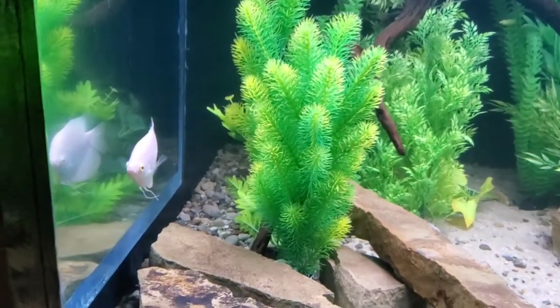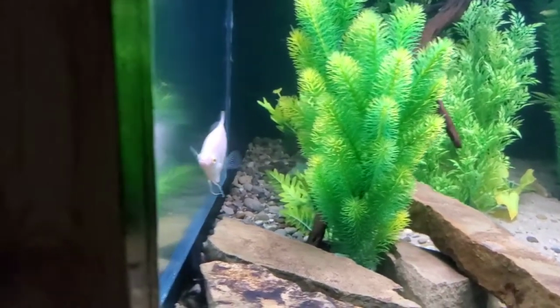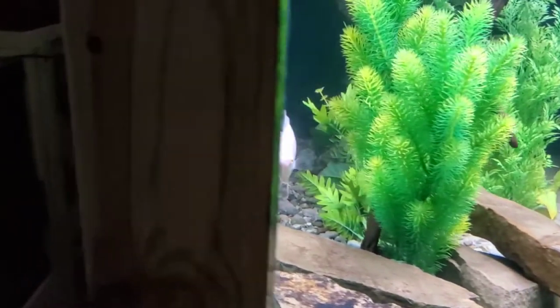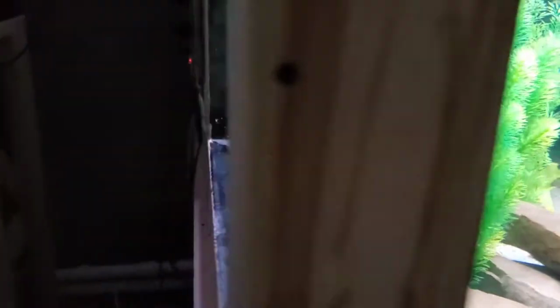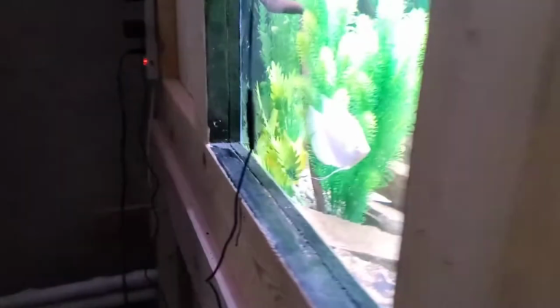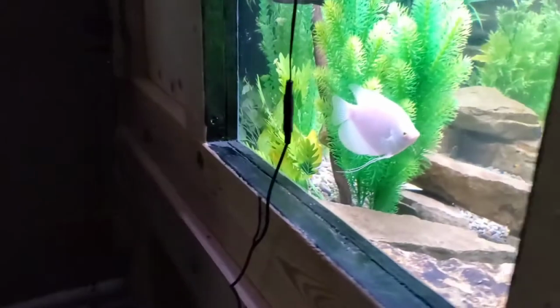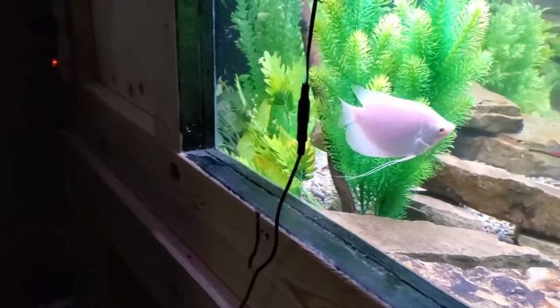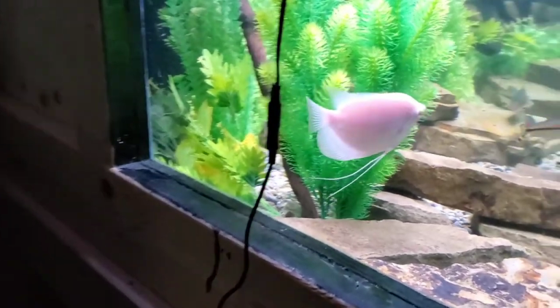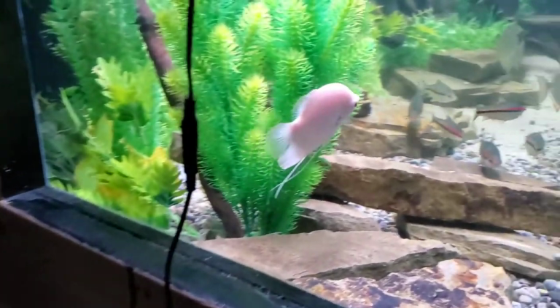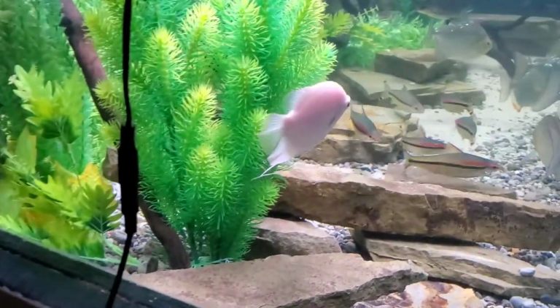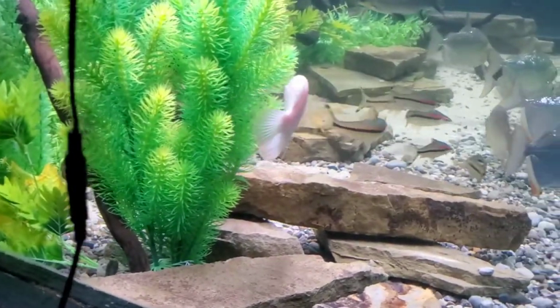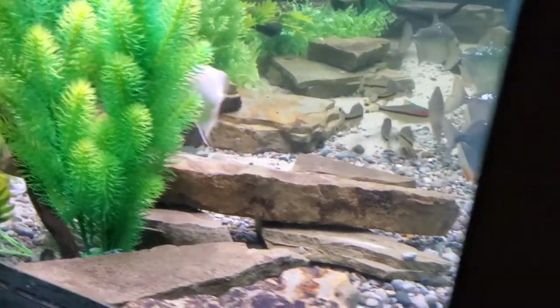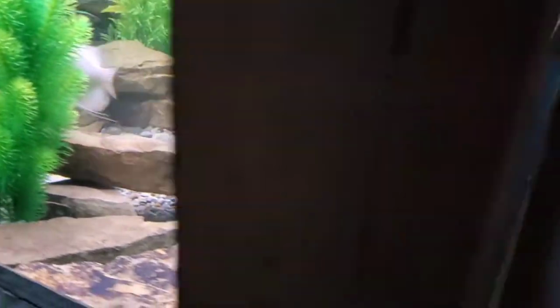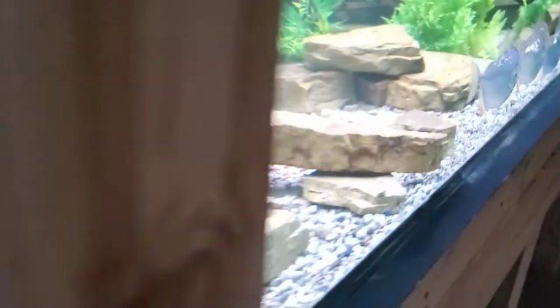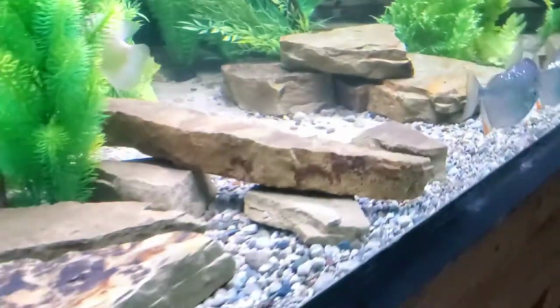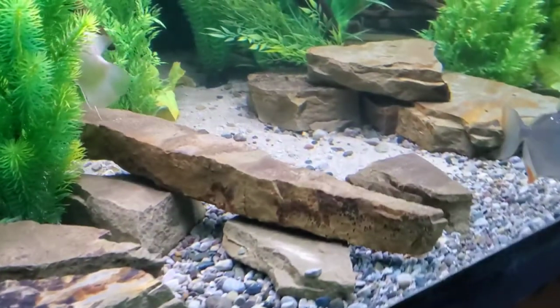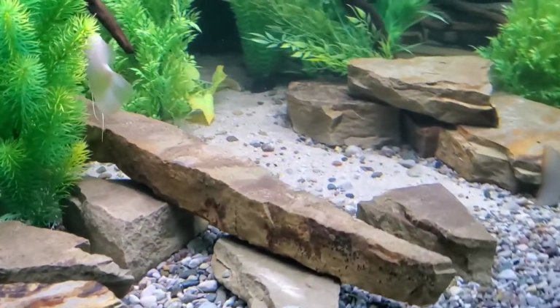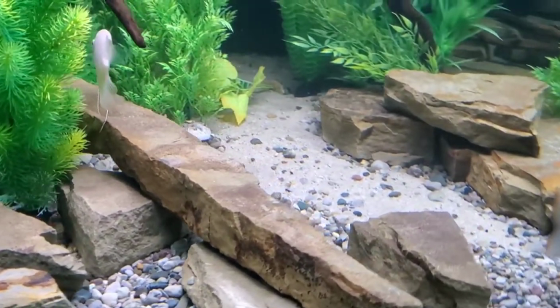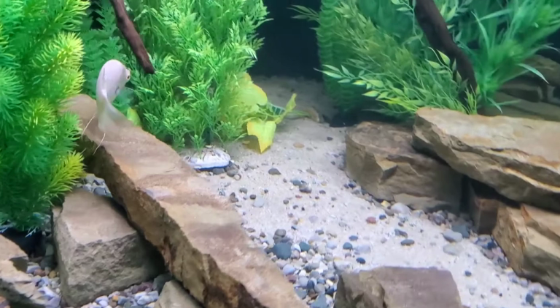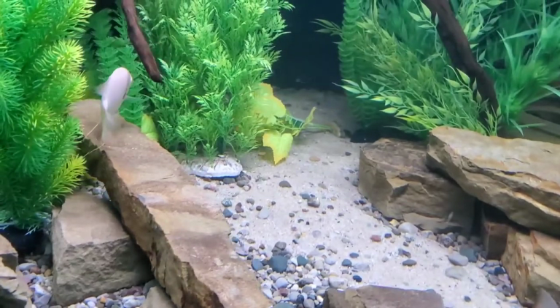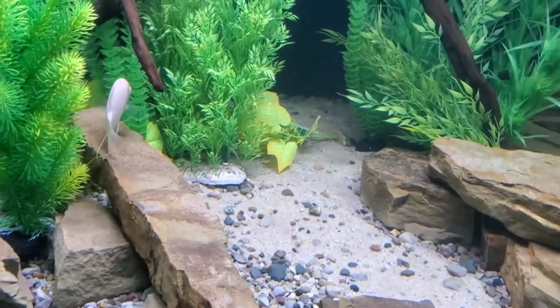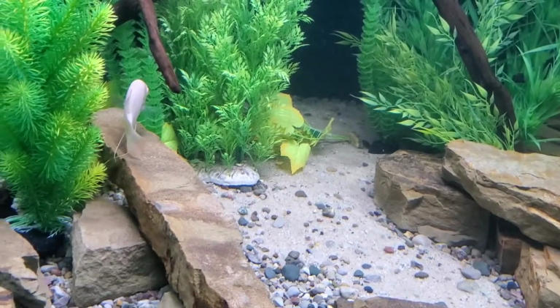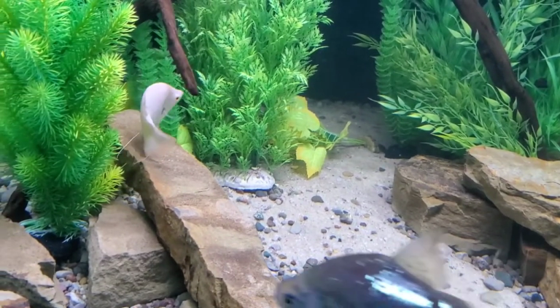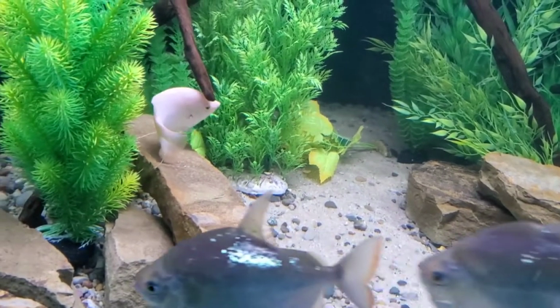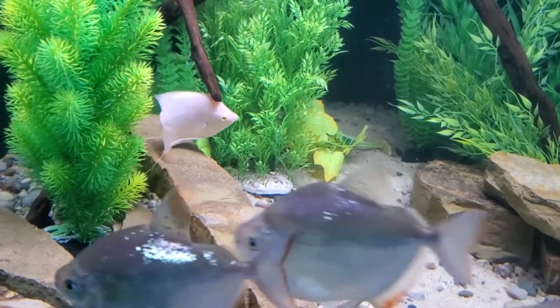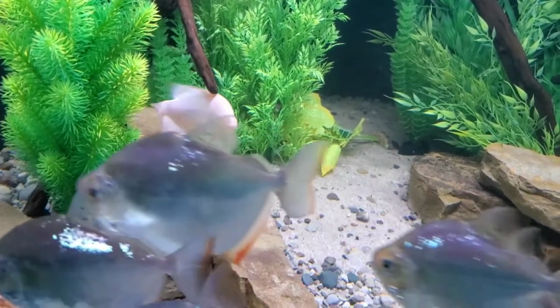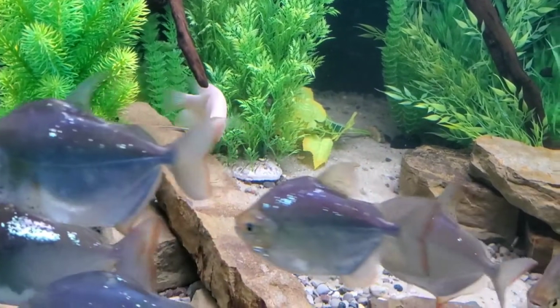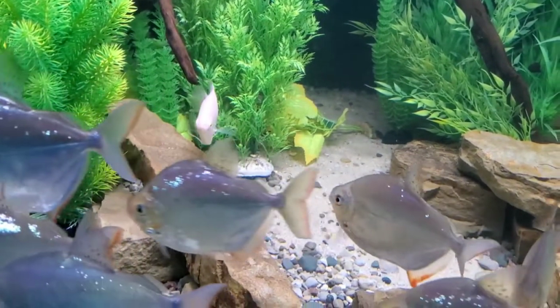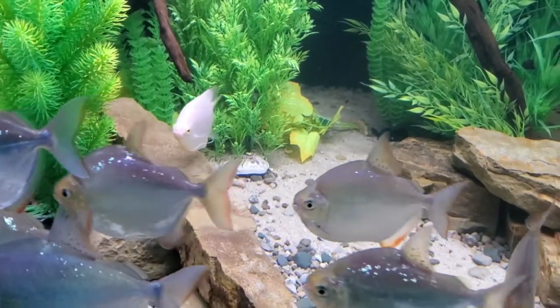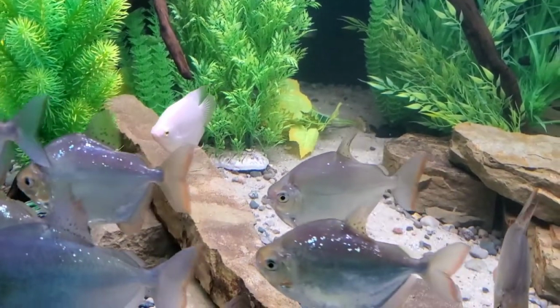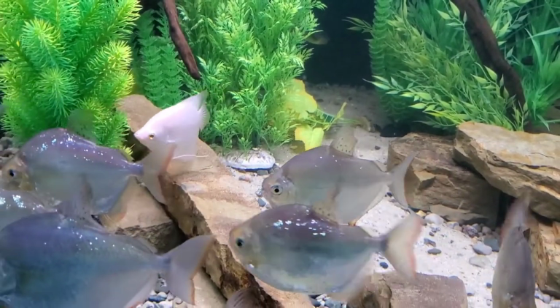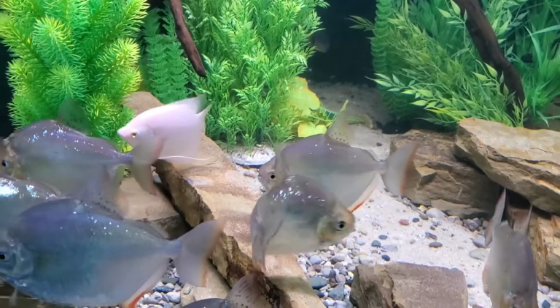I think he's happy. The other one kind of scurried off. They'll find a spot to hide out for a little while and then they'll get kind of used to their new surroundings.